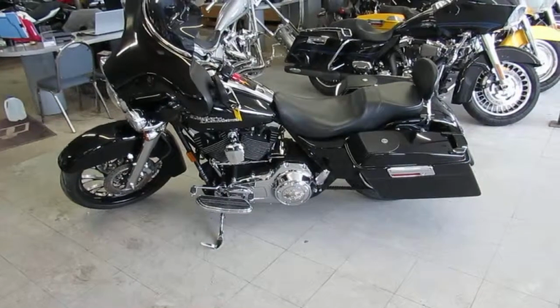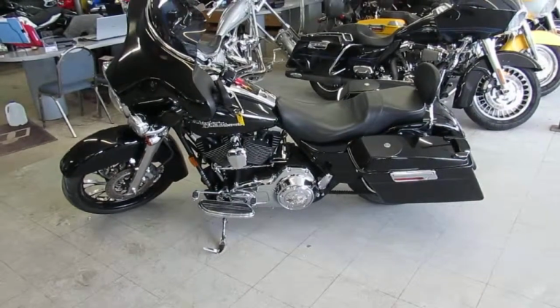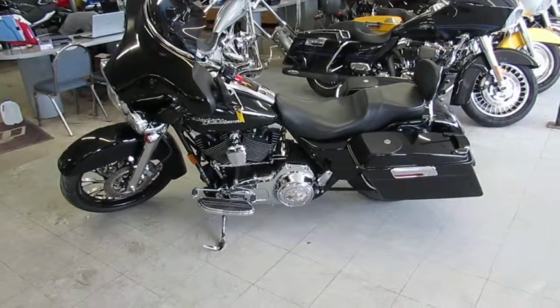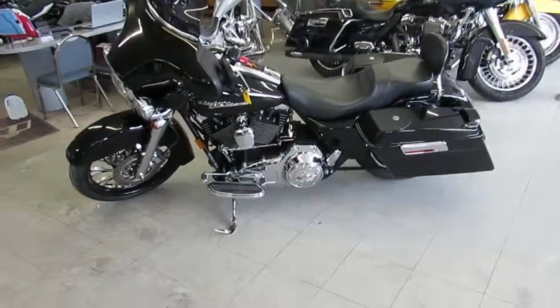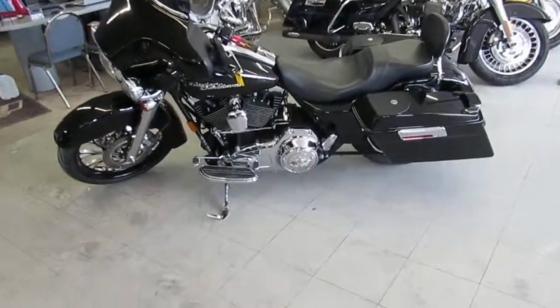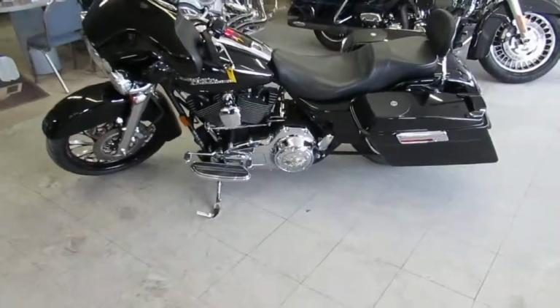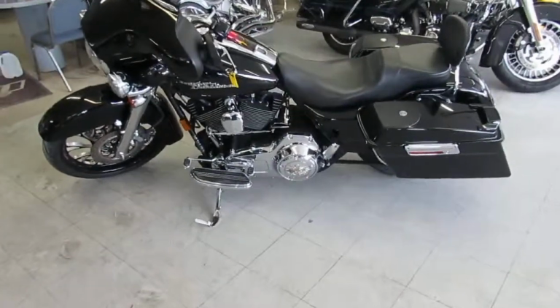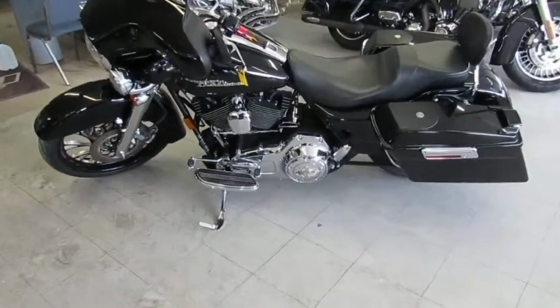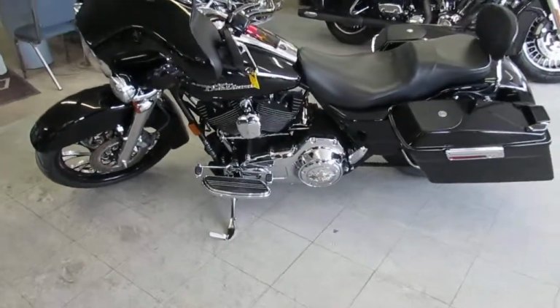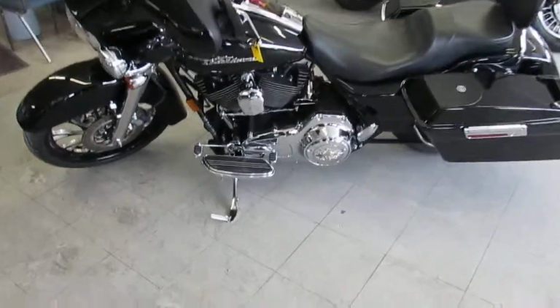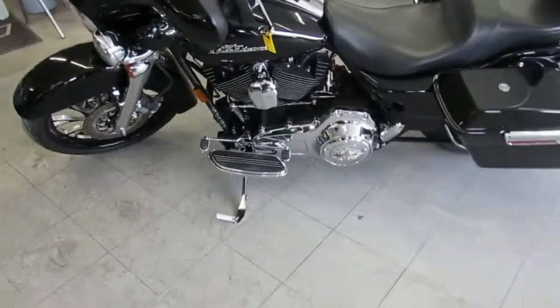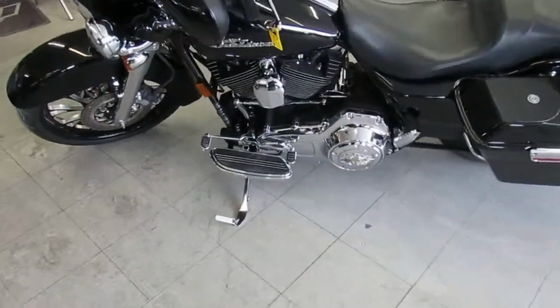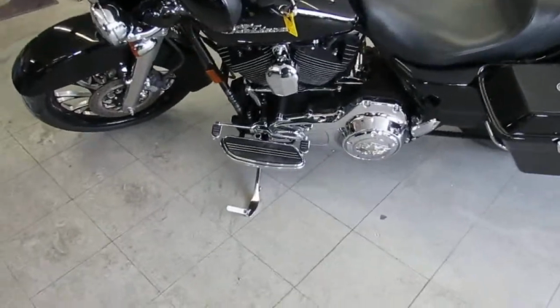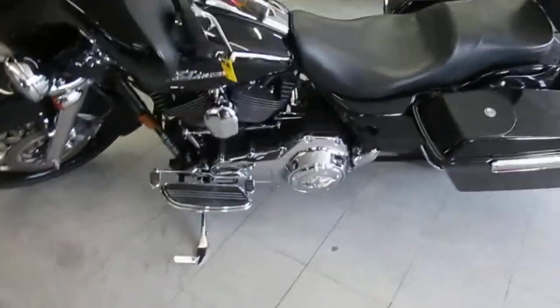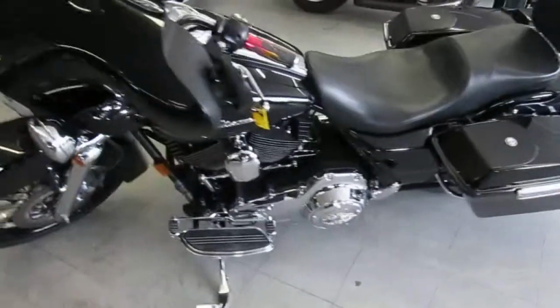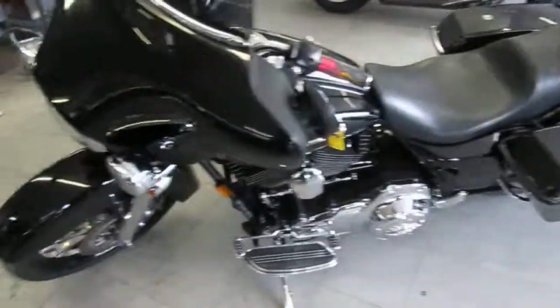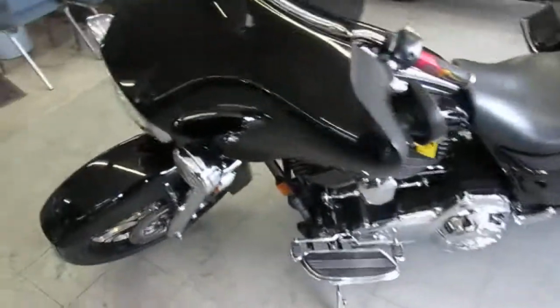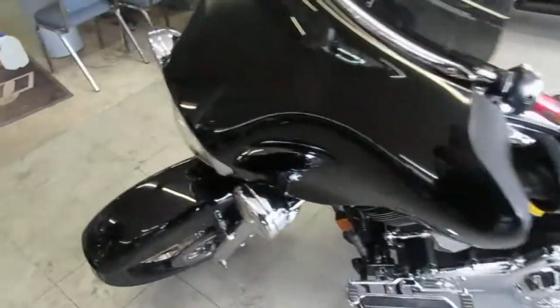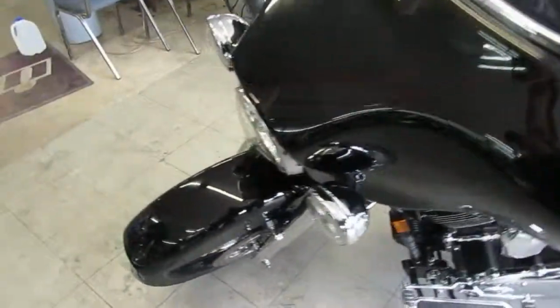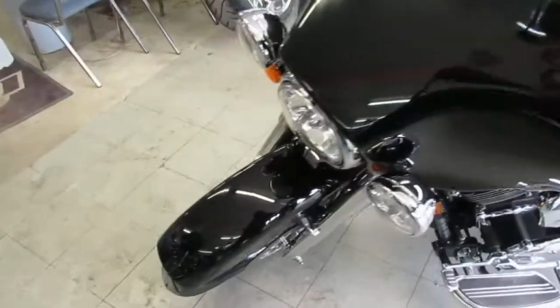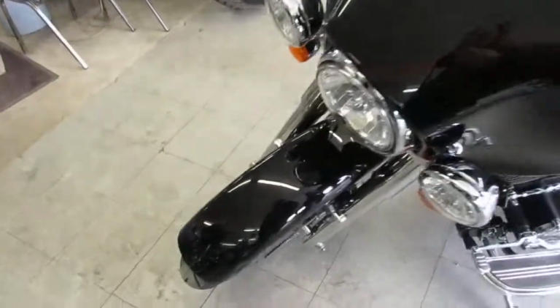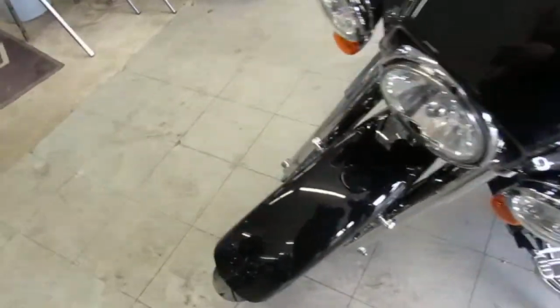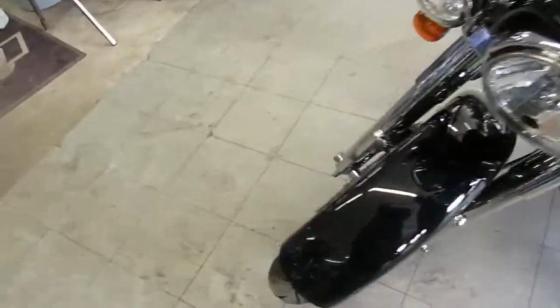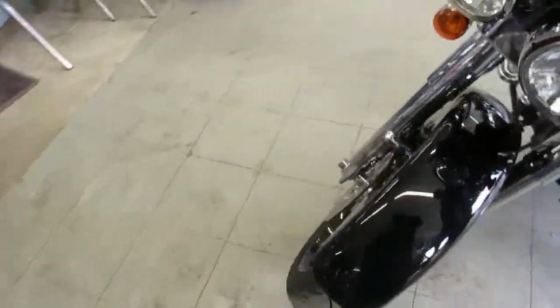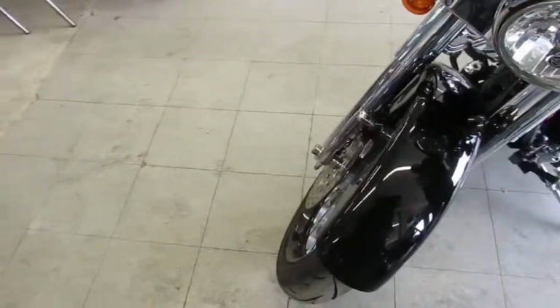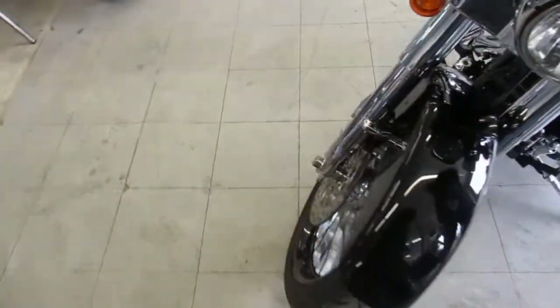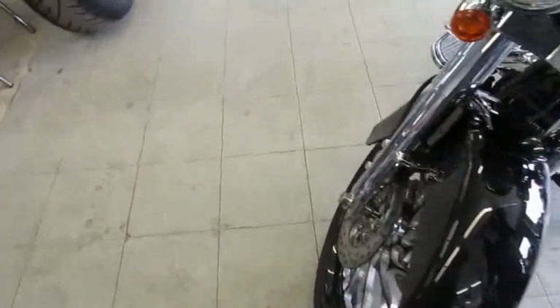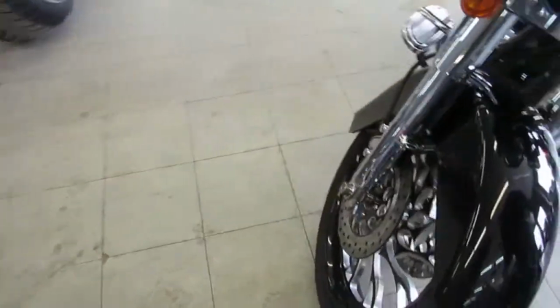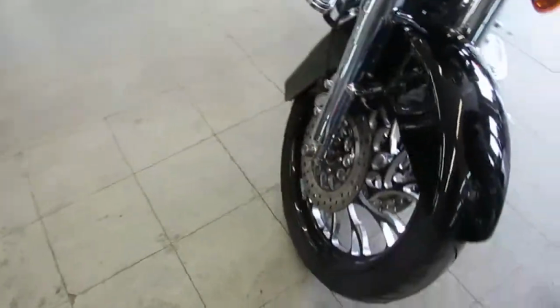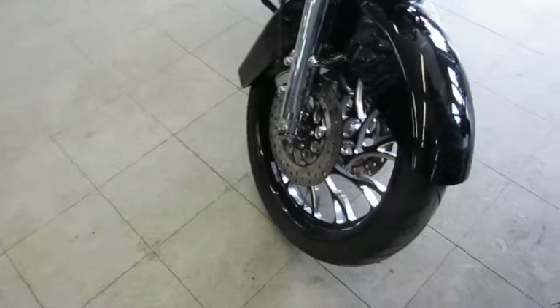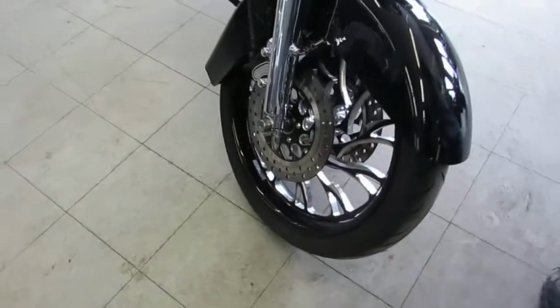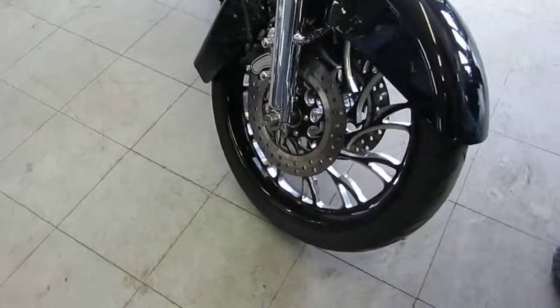Hey, we've got a super cool Harley-Davidson Street Glide here at Approval Power Sports. We've got over 650 used bikes, guaranteed financing, we can help with nationwide shipping, and we can help with out-of-state financing.